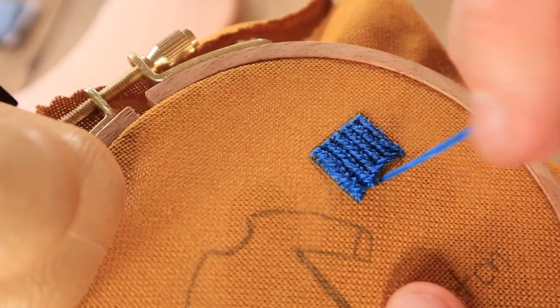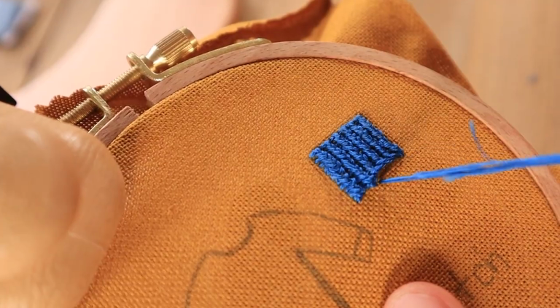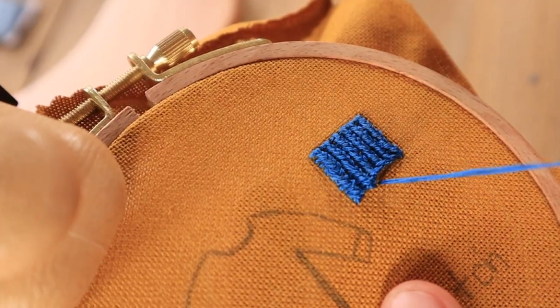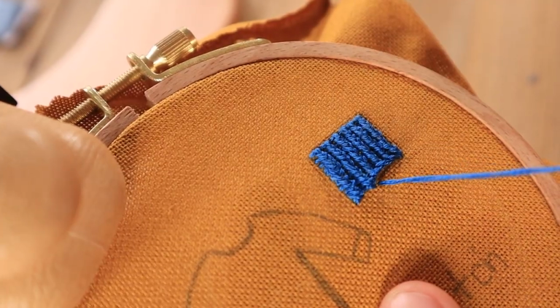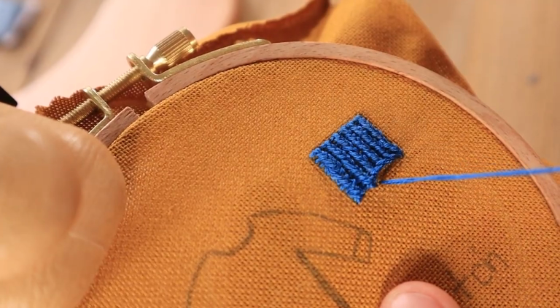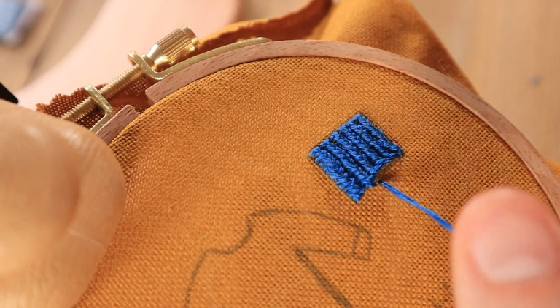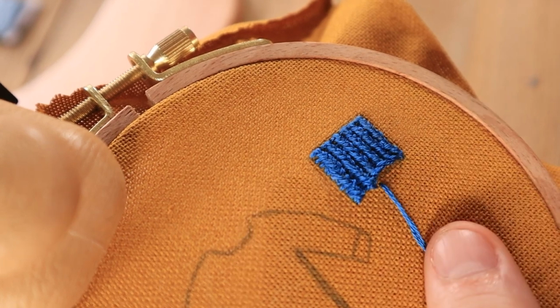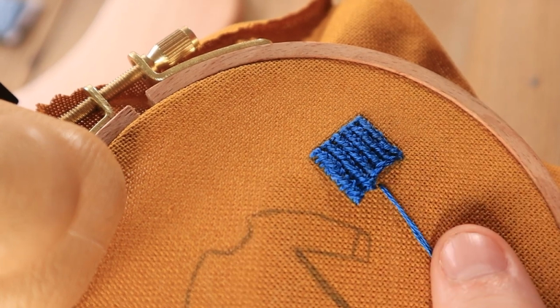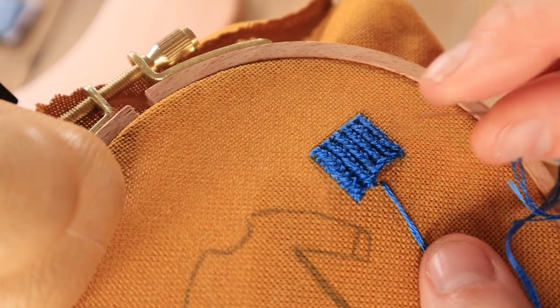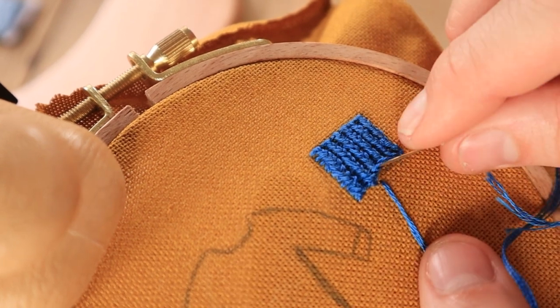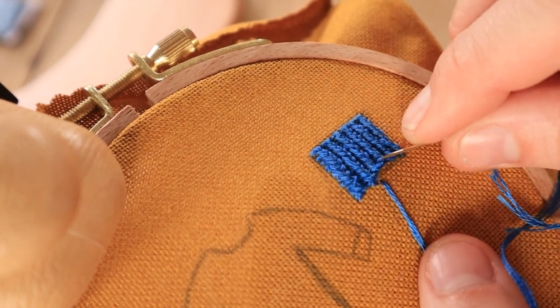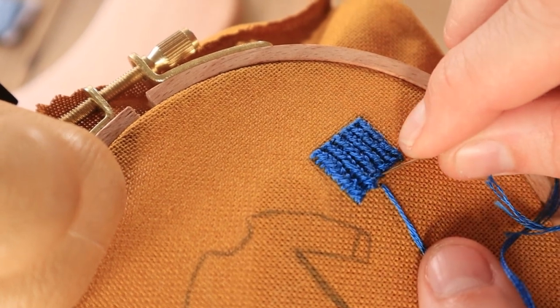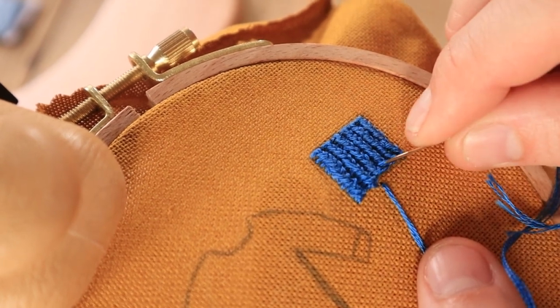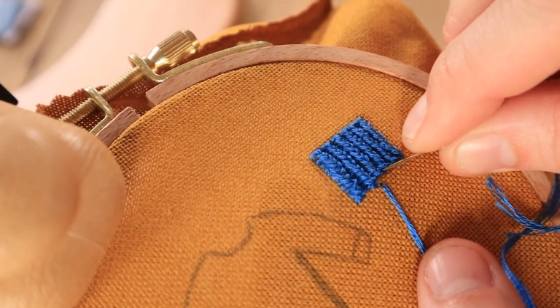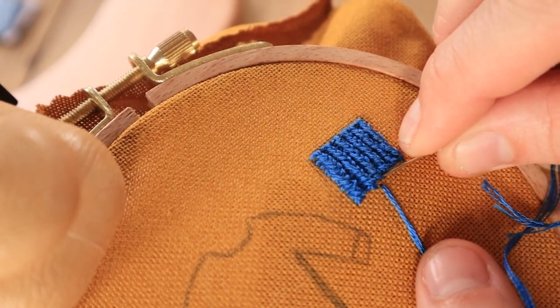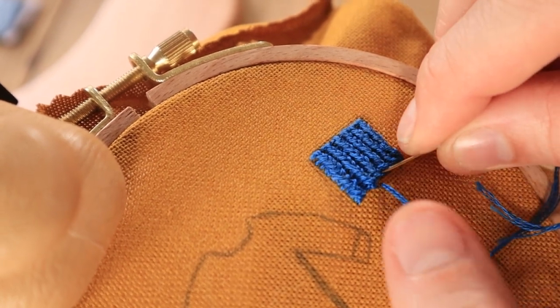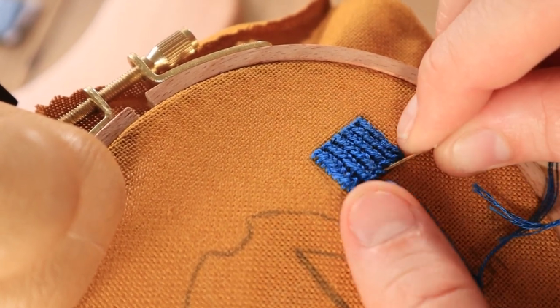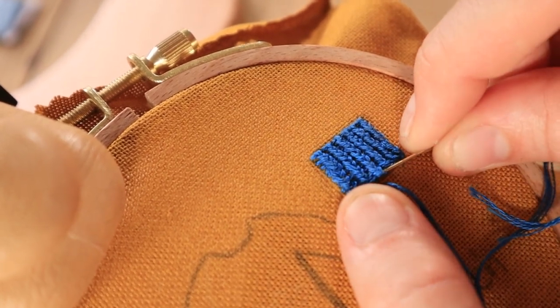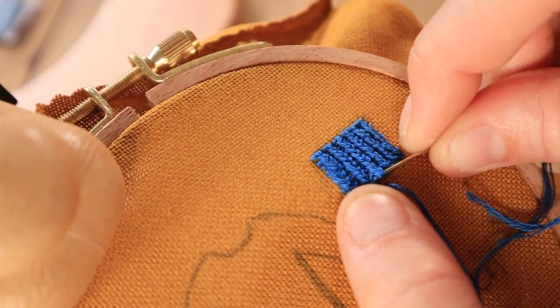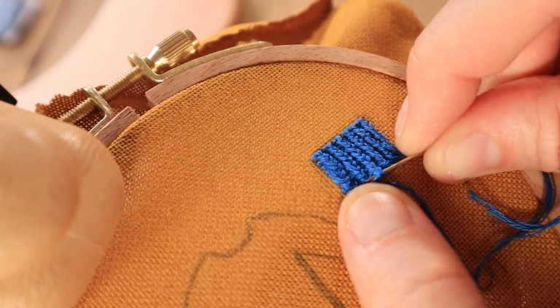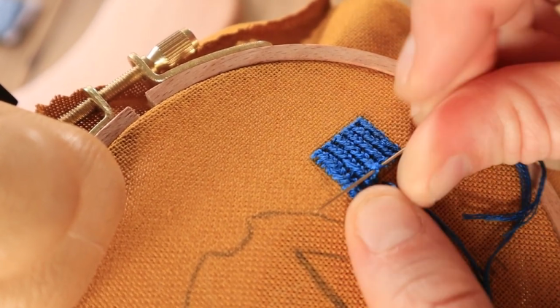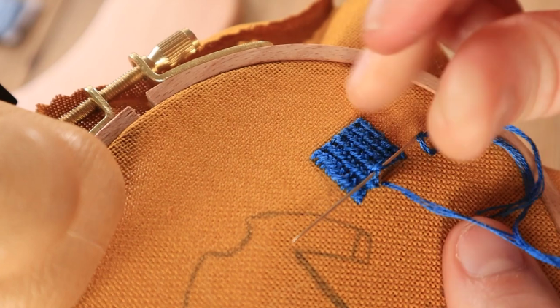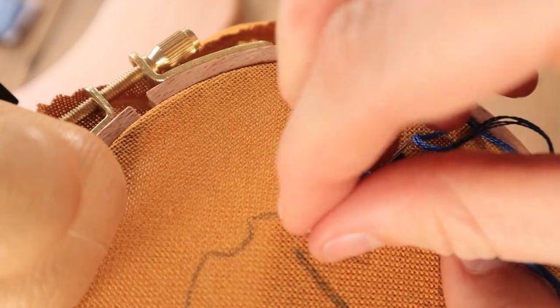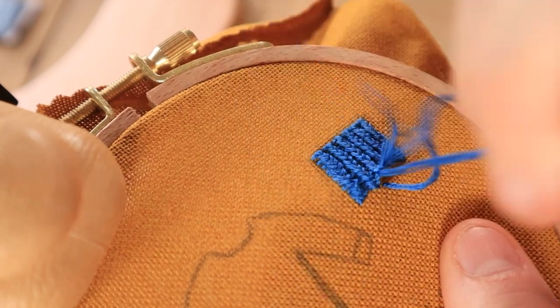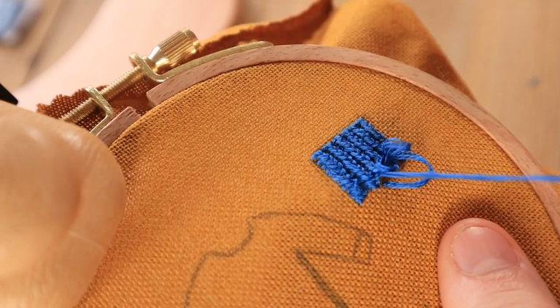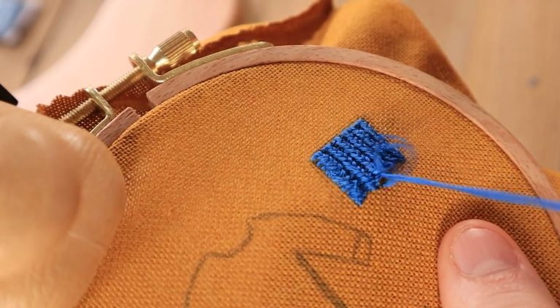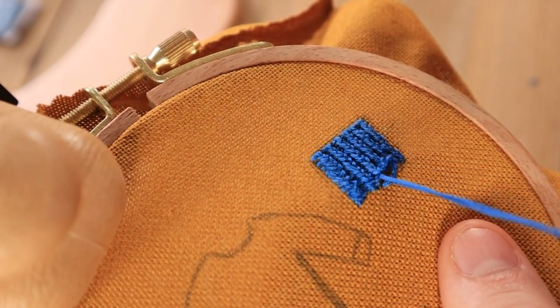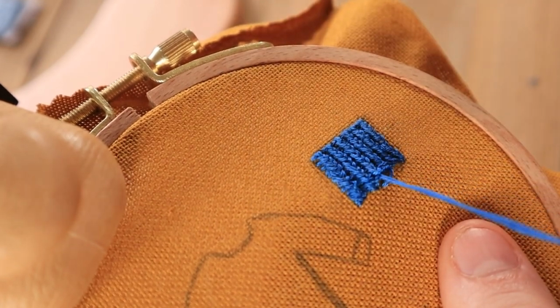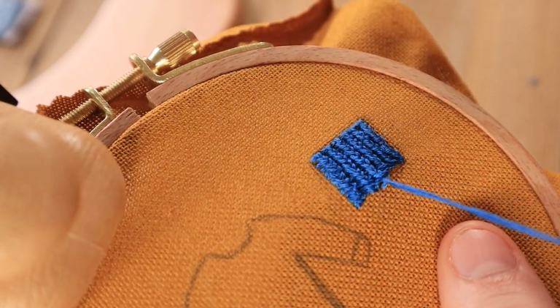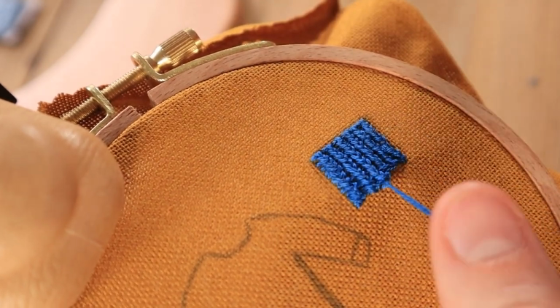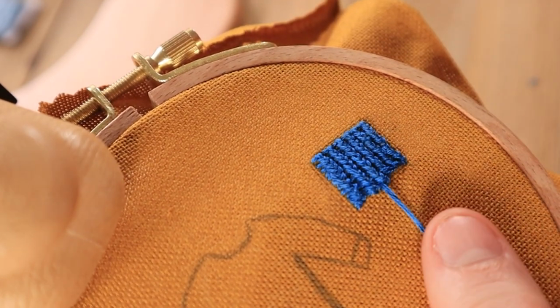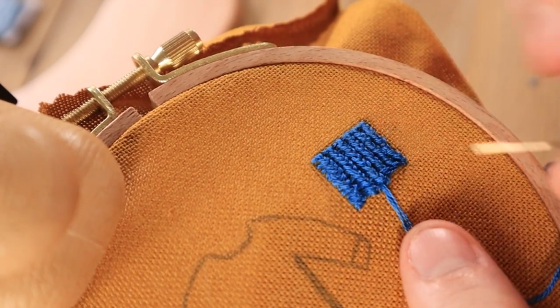In order to do this, you'll work the stitch the exact same way but the last row will be worked up through the fabric and down through the fabric for each stitch, instead of how you were only looping through the previous stitches before.